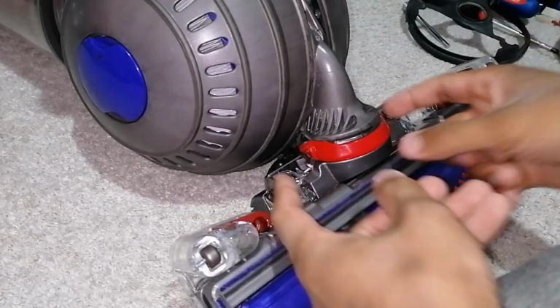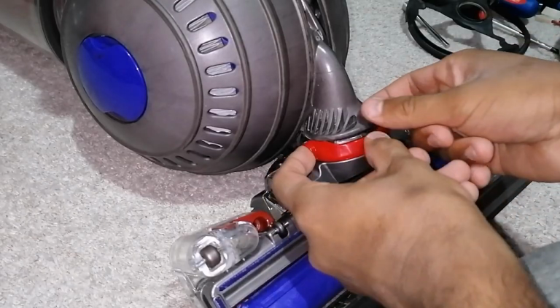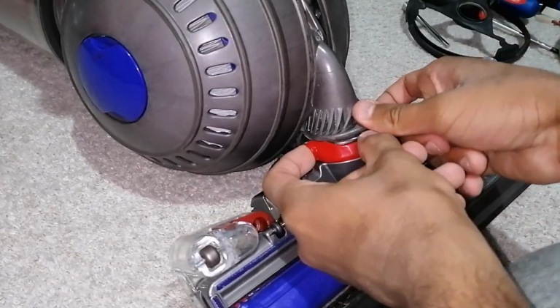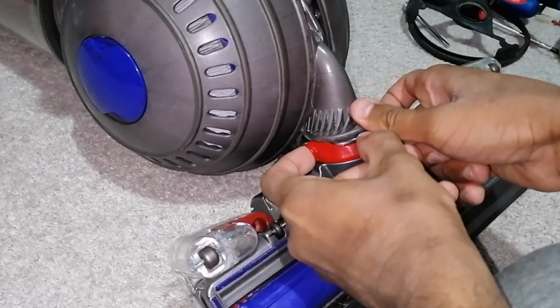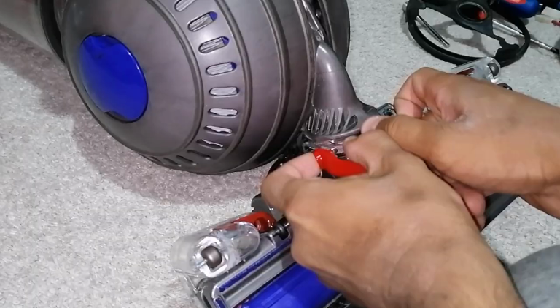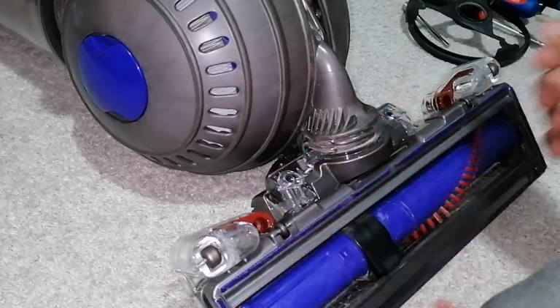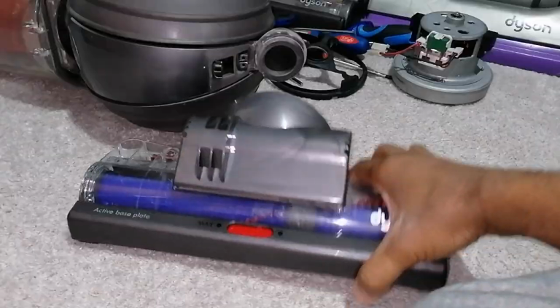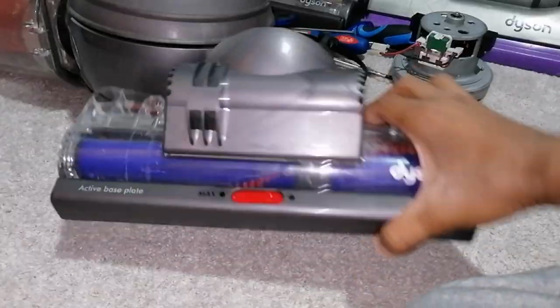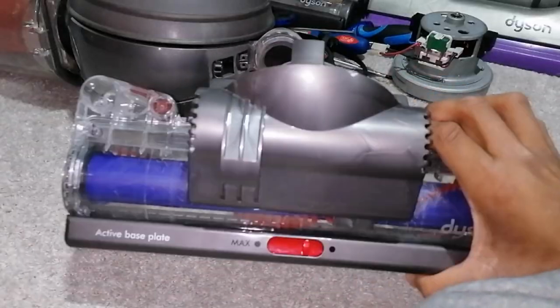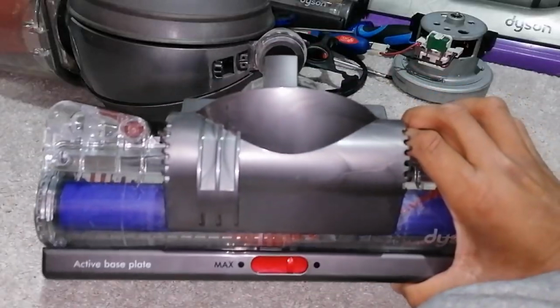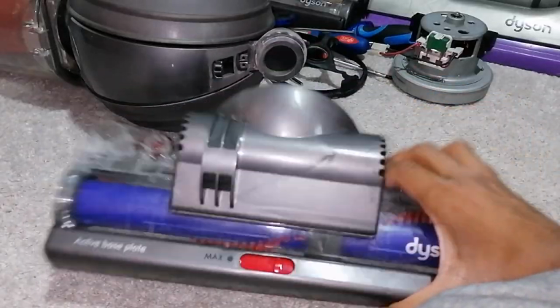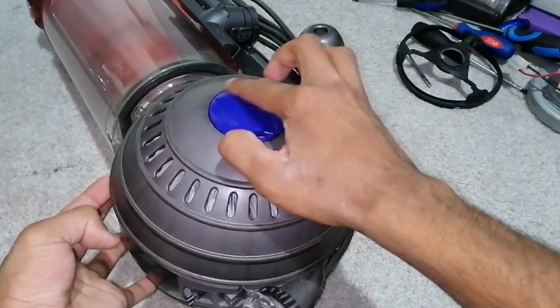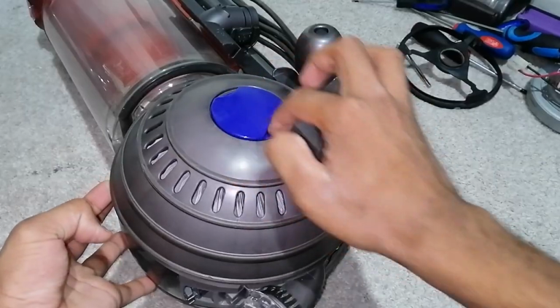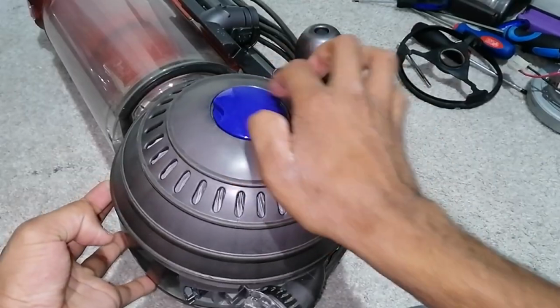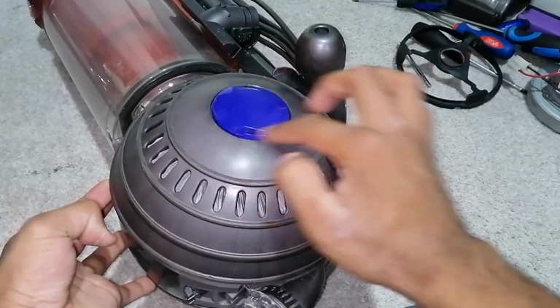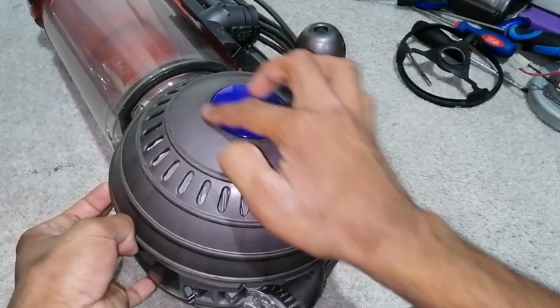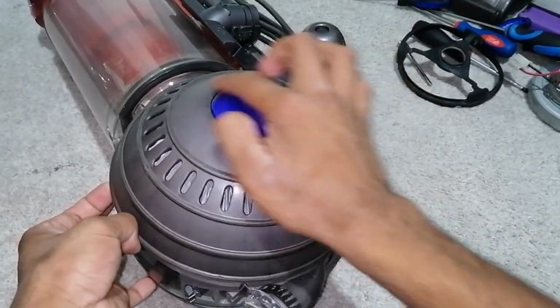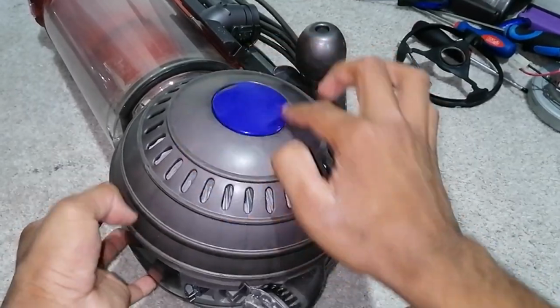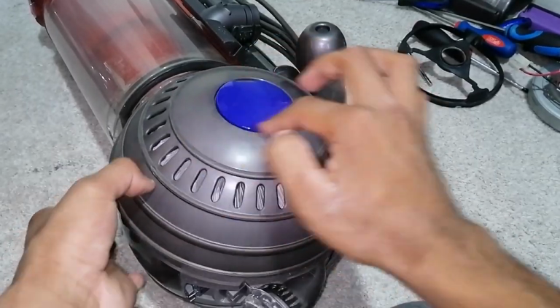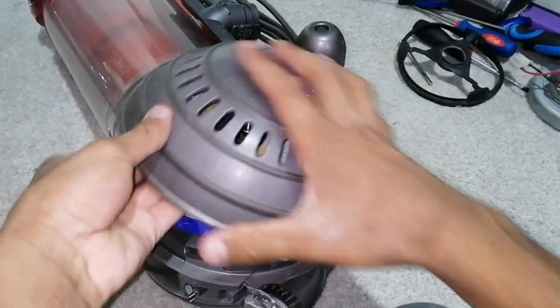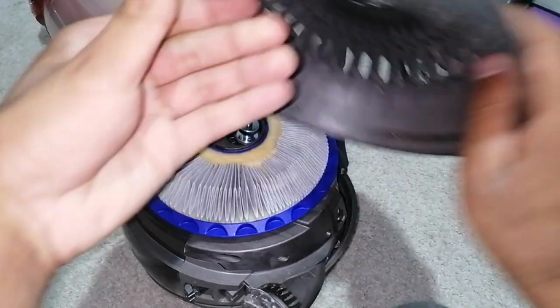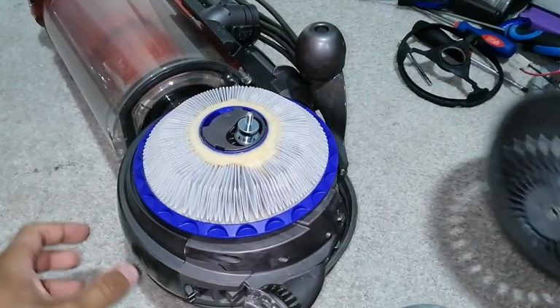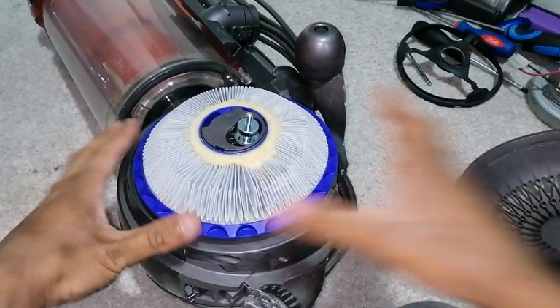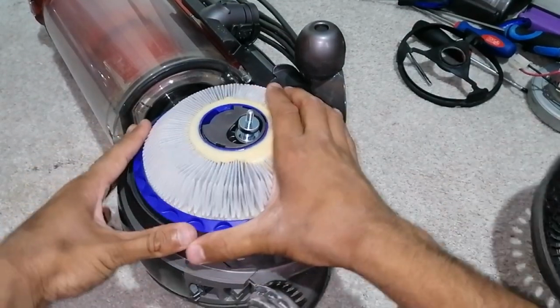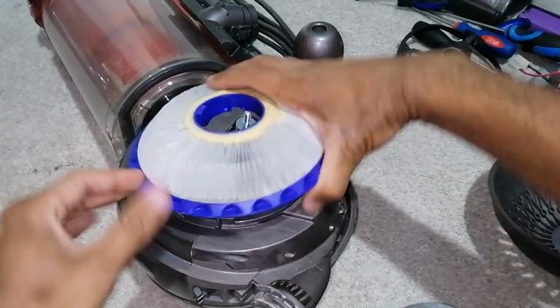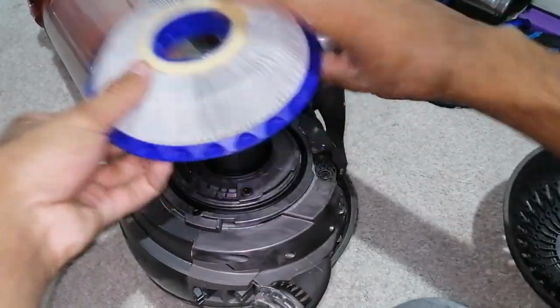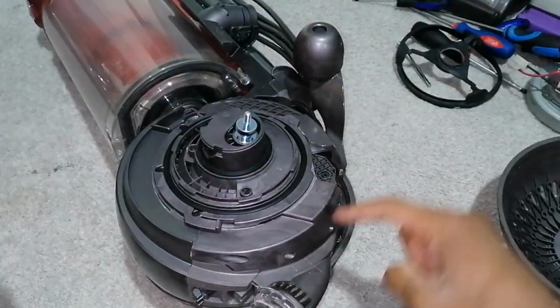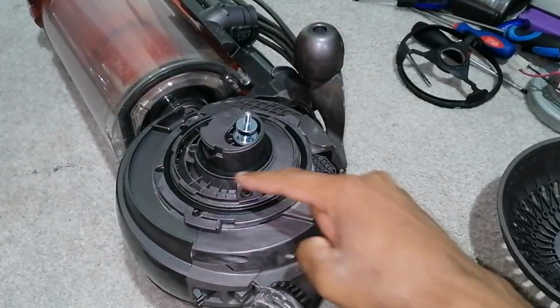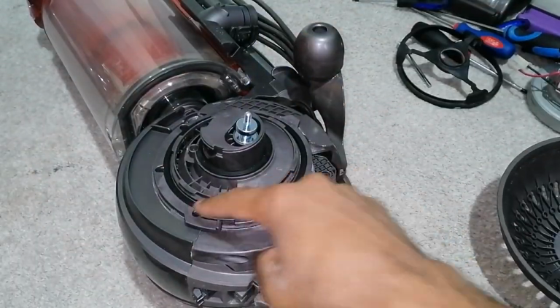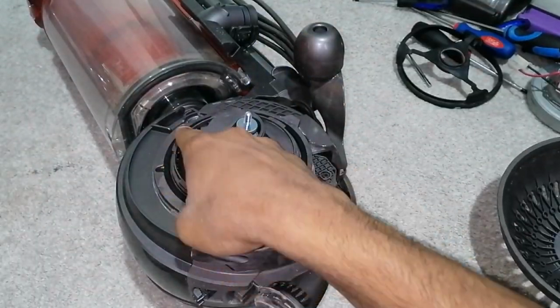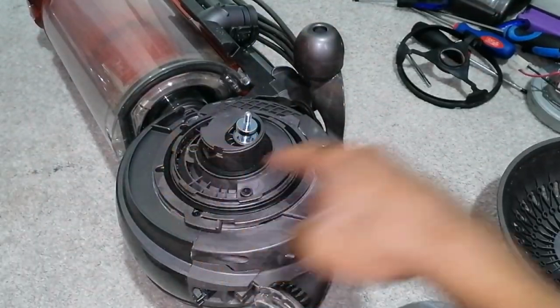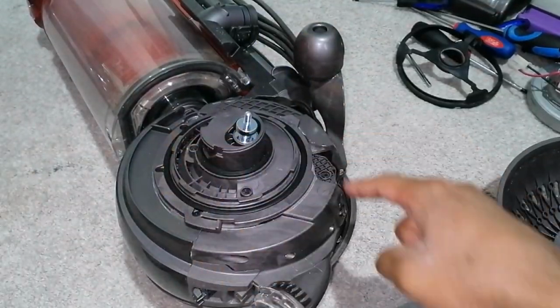Remove this red clip, and then the head just comes off. Remove the filter side of the ball shell — that comes off. Remove your filter, and then undo all six of these screws.